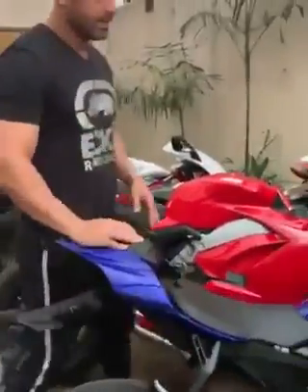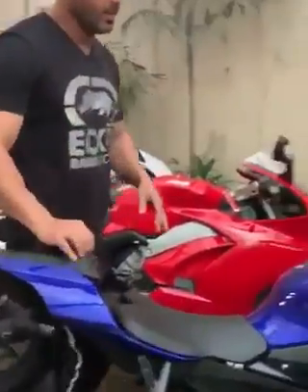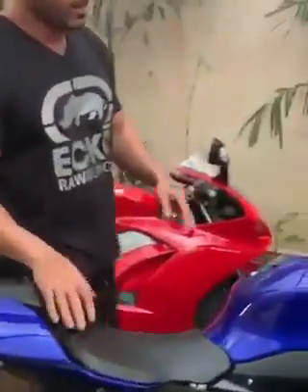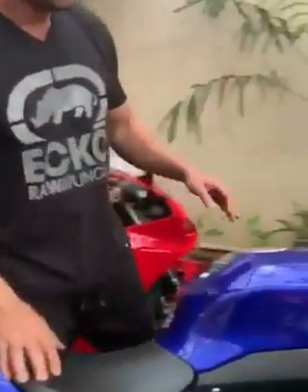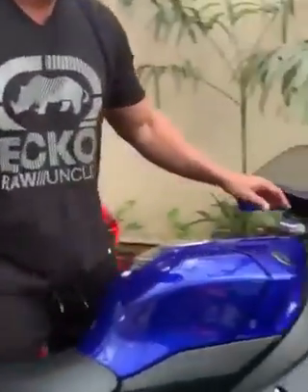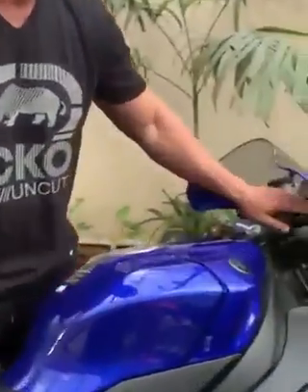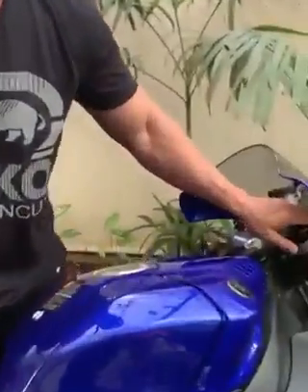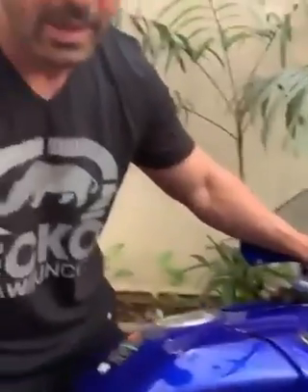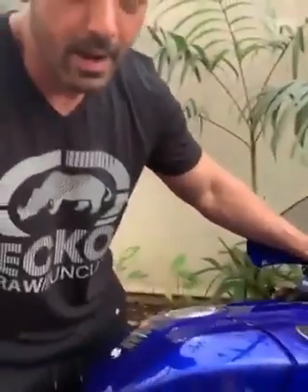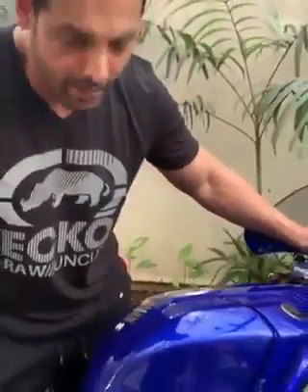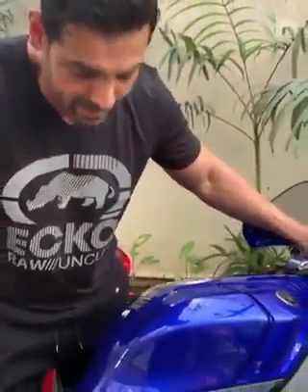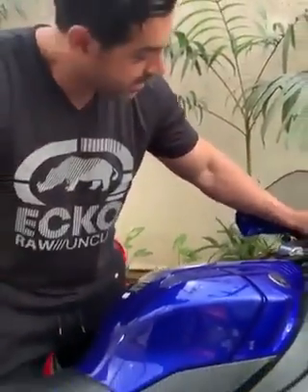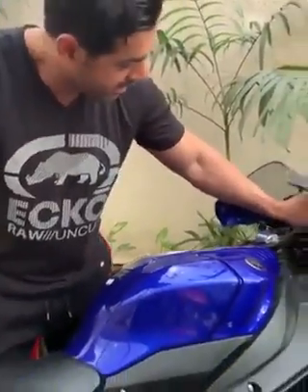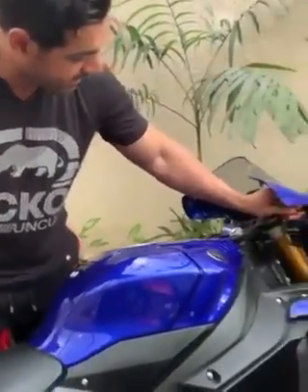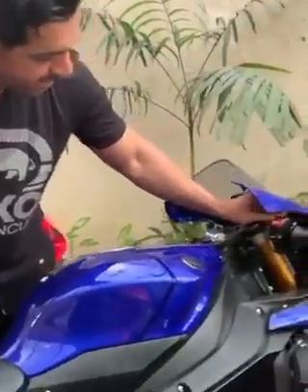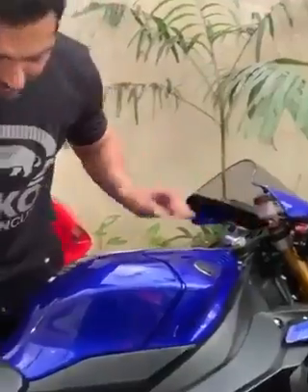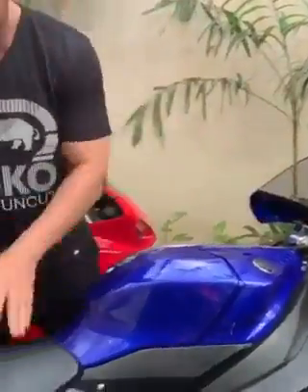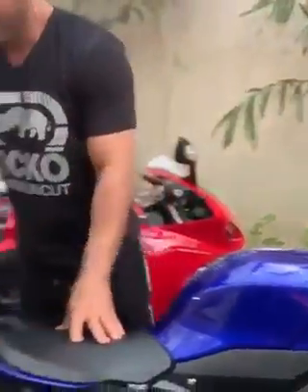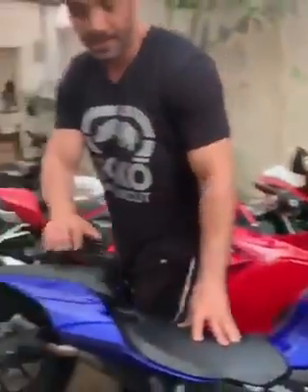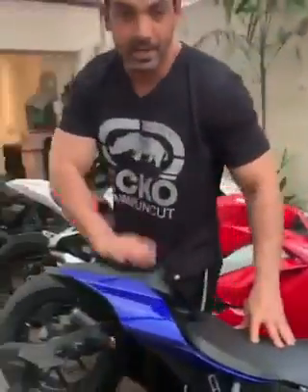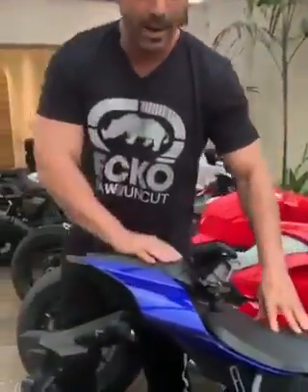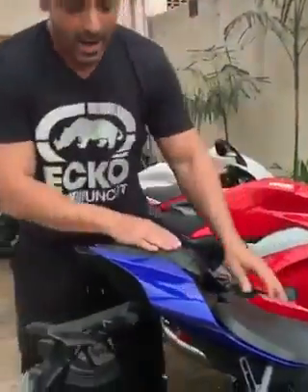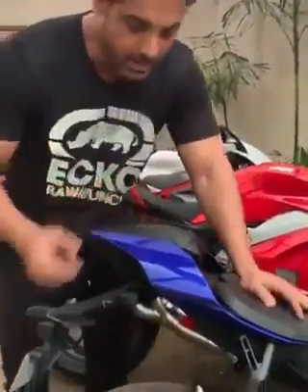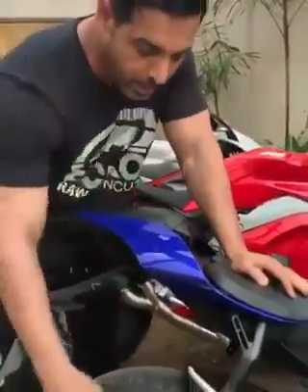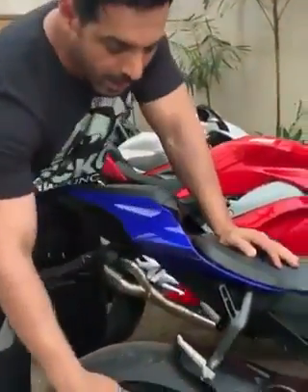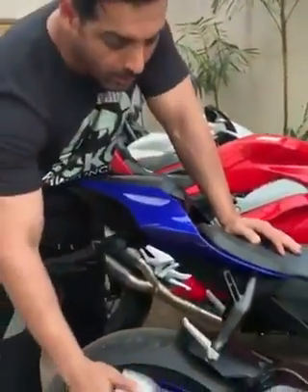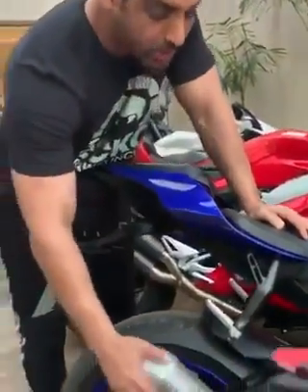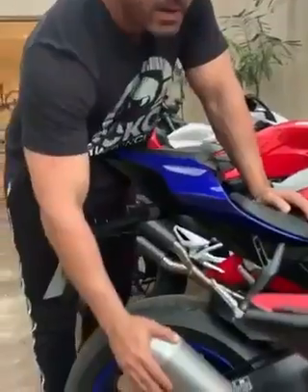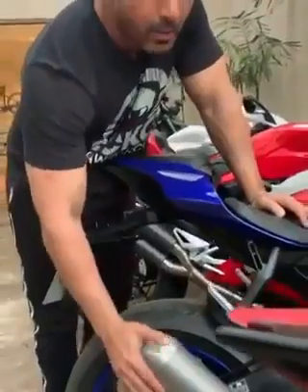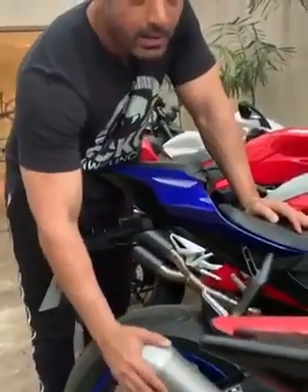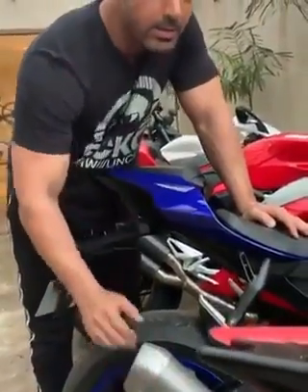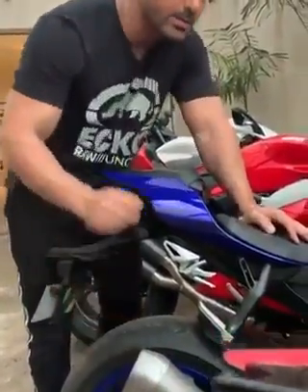This is the new baby in my collection. This is the Yamaha R1. A fantastic new bike, and I'm just going to put an Akrapovic aftermarket exhaust on this.